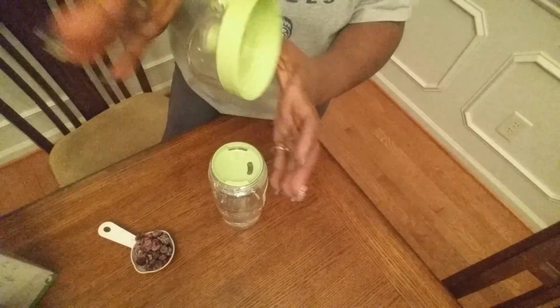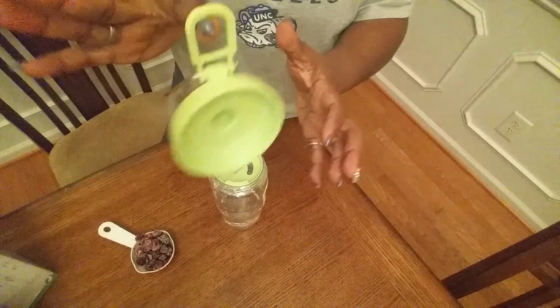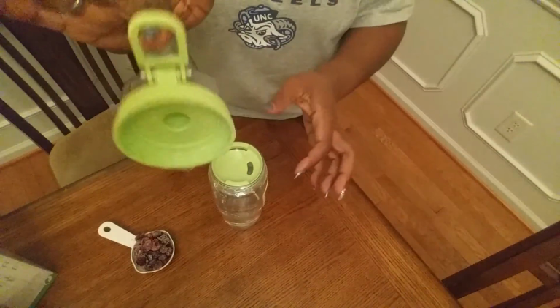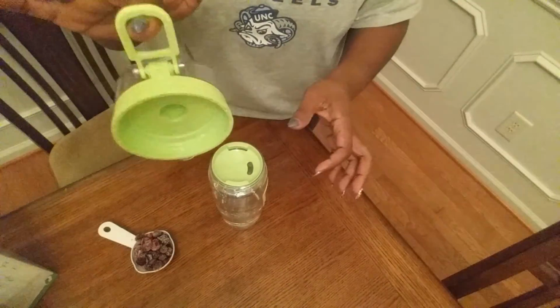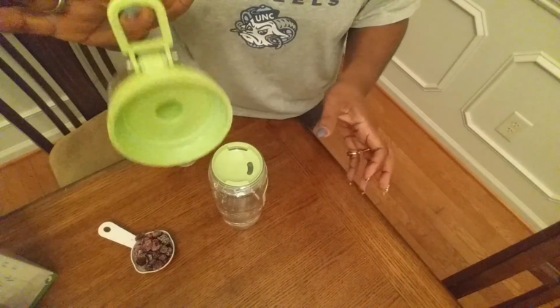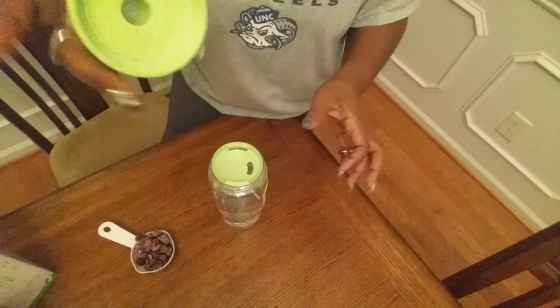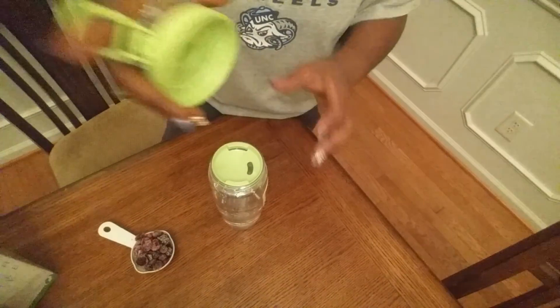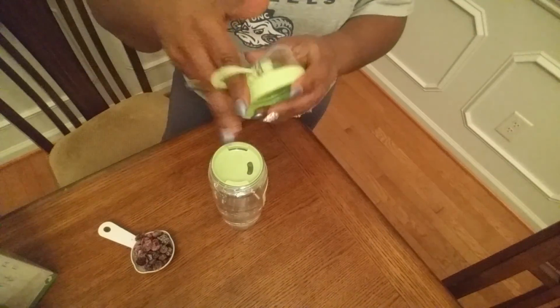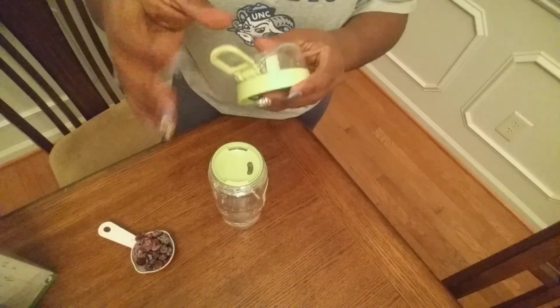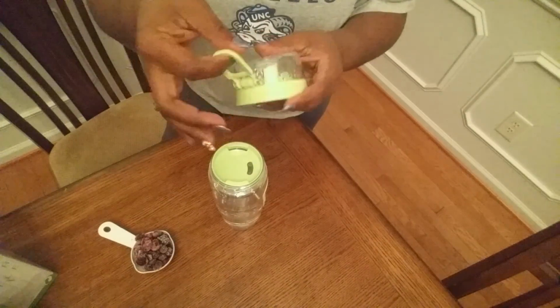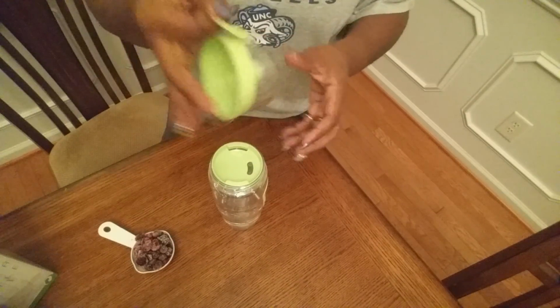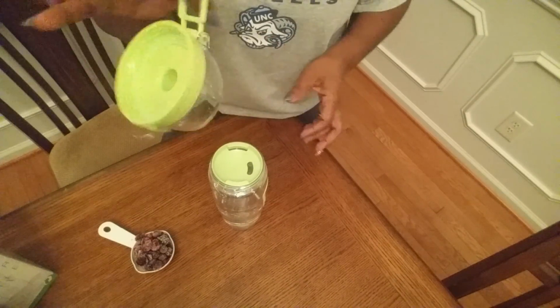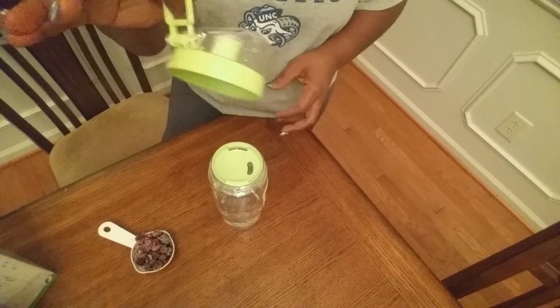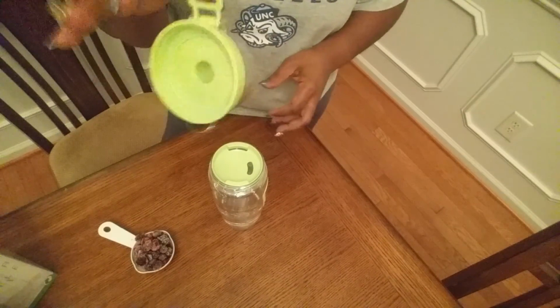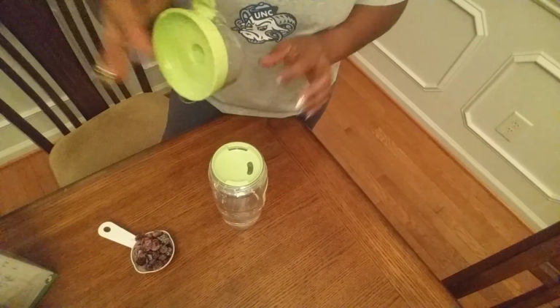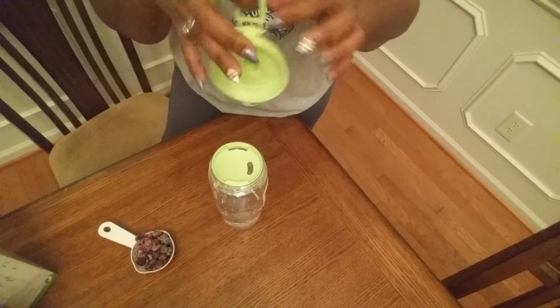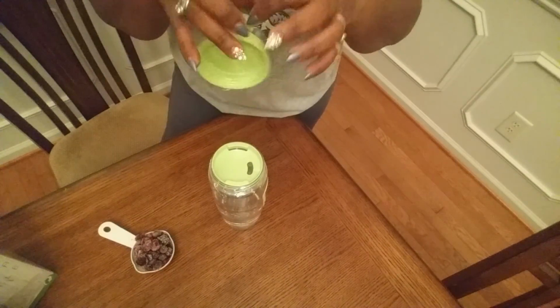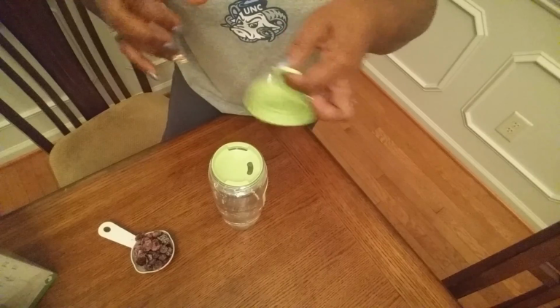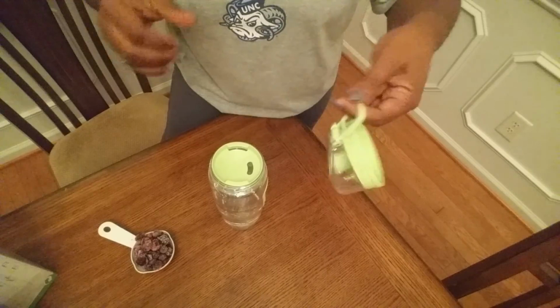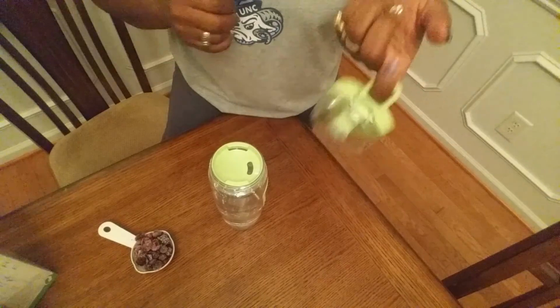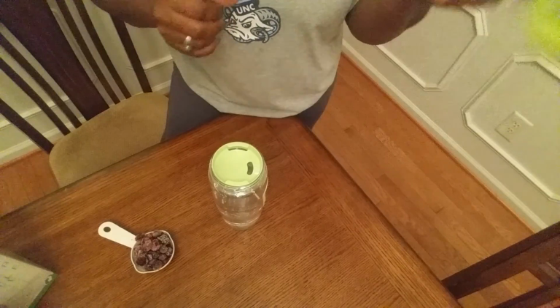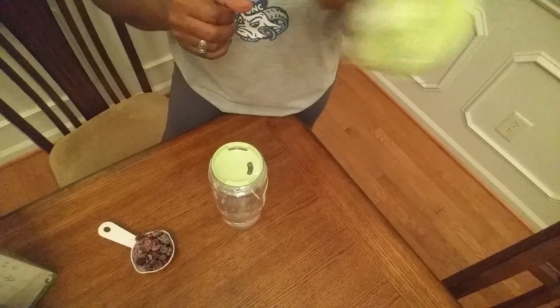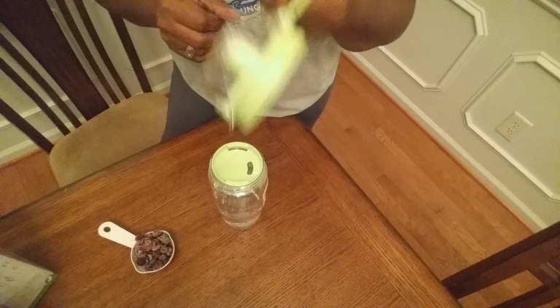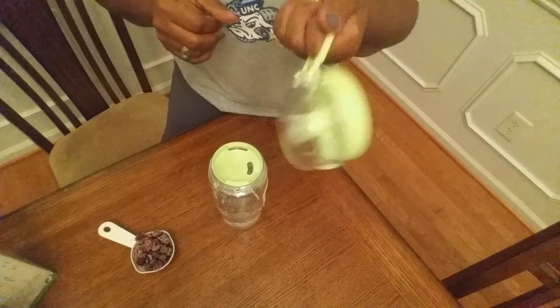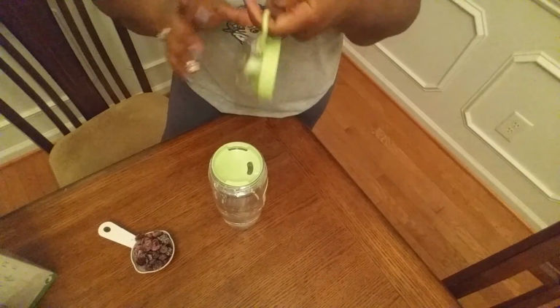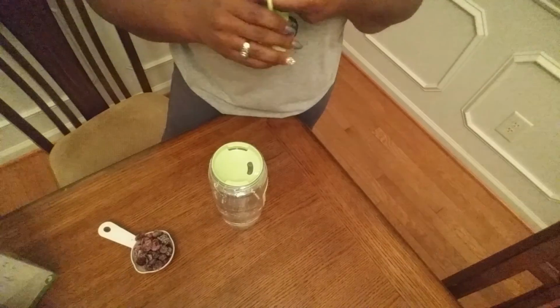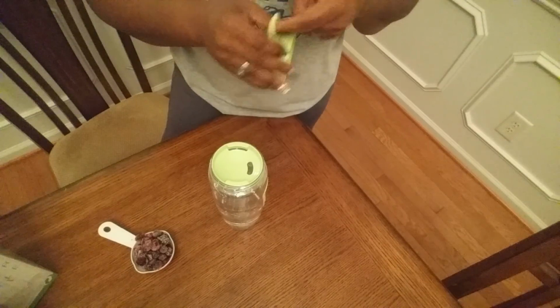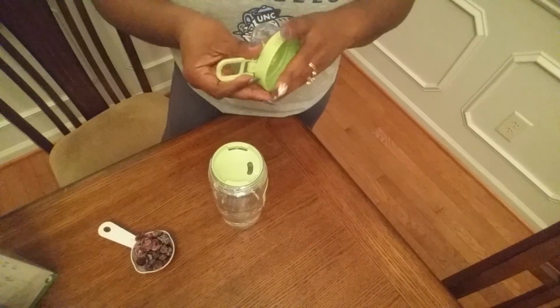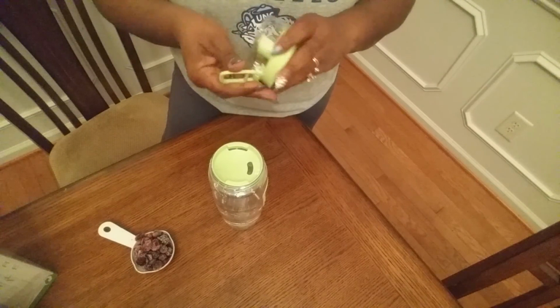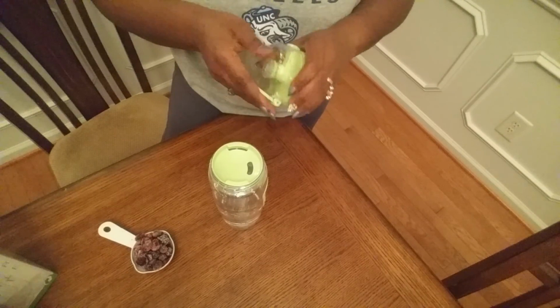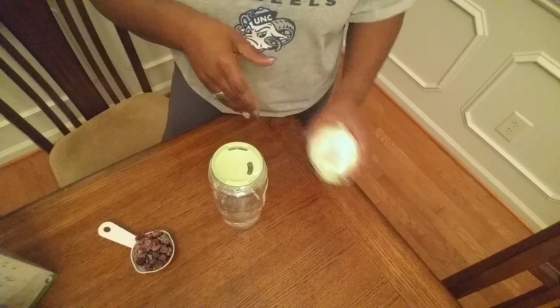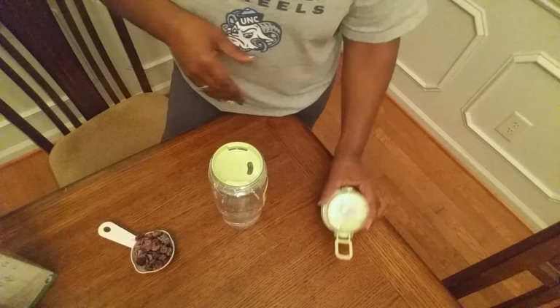It comes with a little hand grip too, so that's pretty good too. When I'm going to the gym and I want to carry it around, I can just hold it on my finger. So that's pretty good.